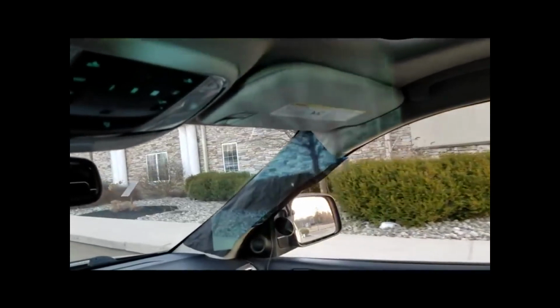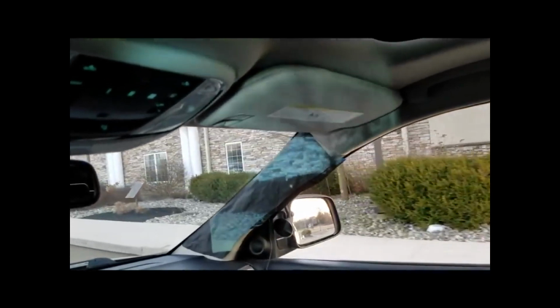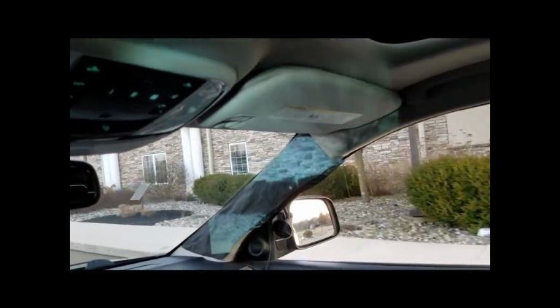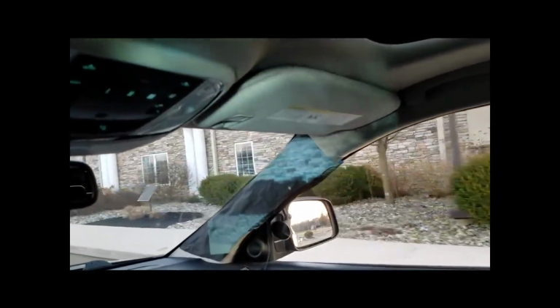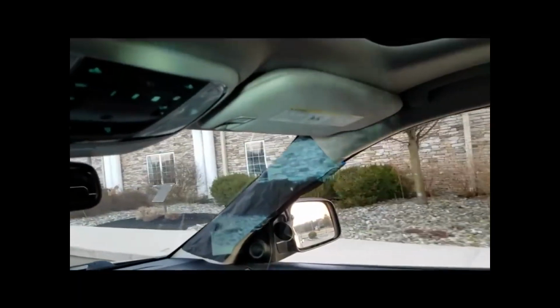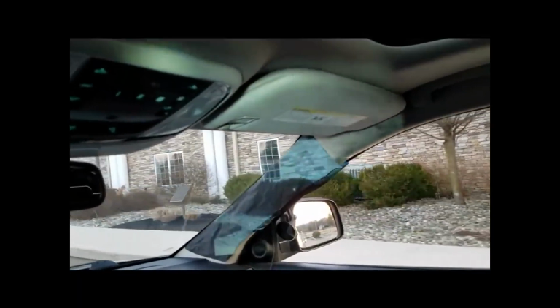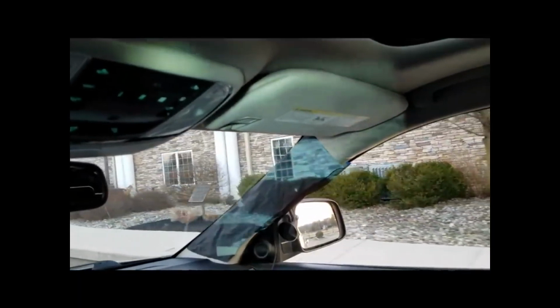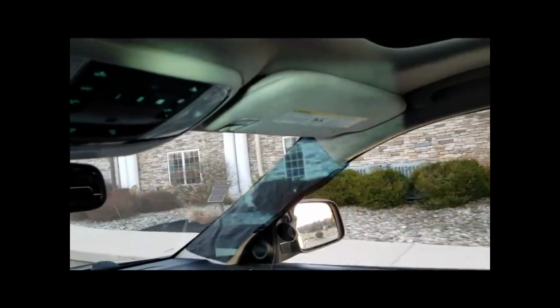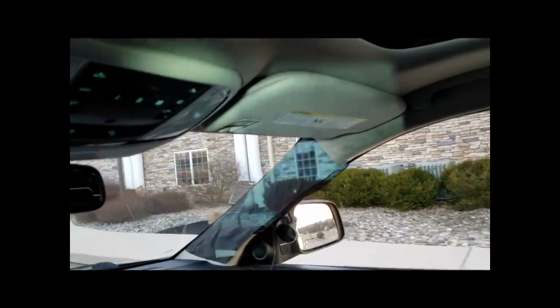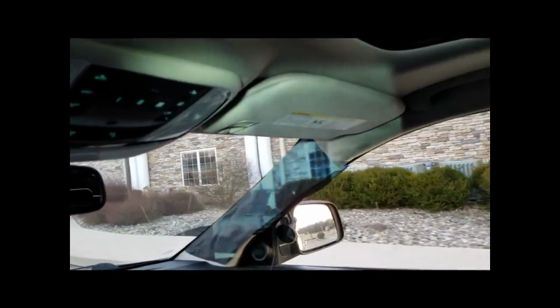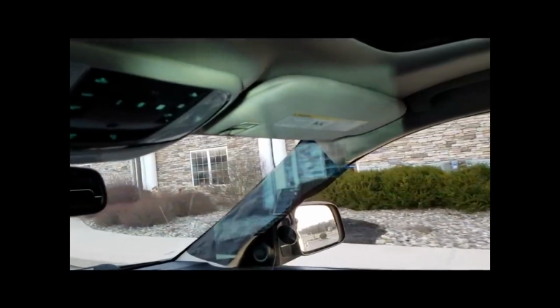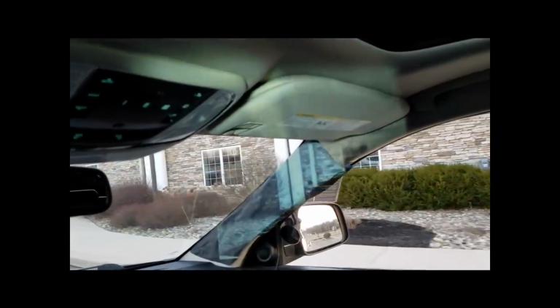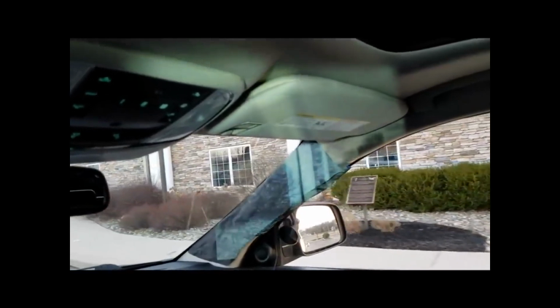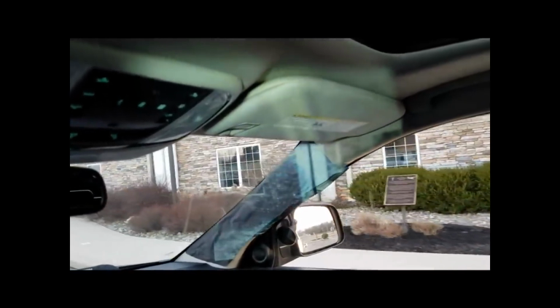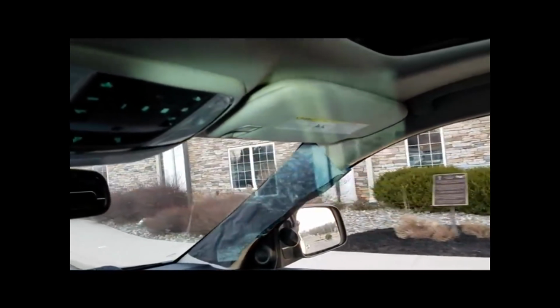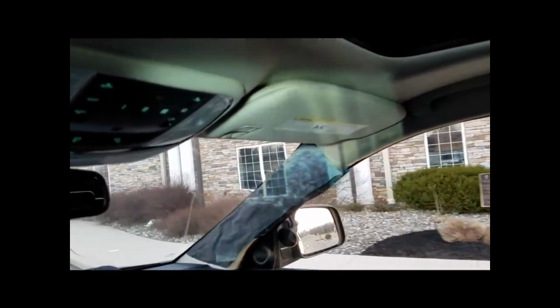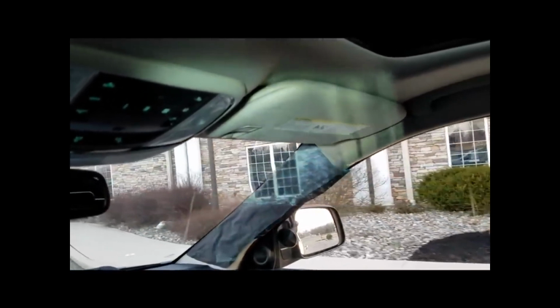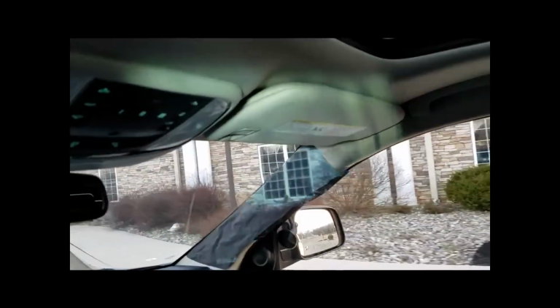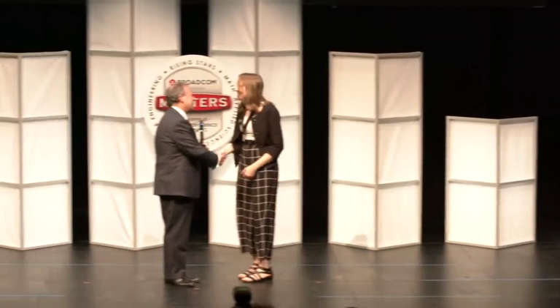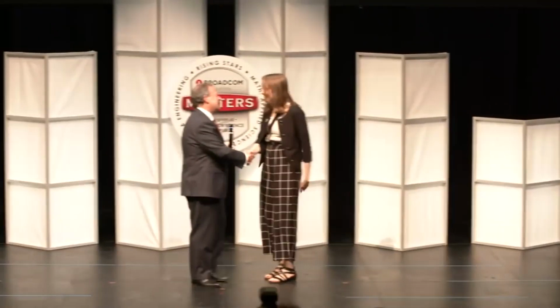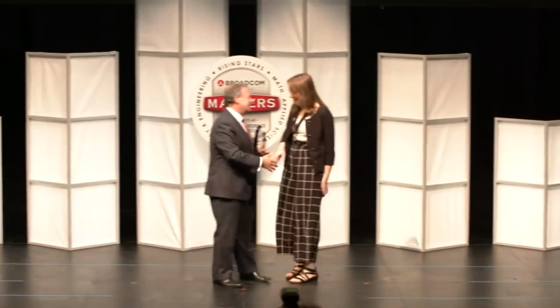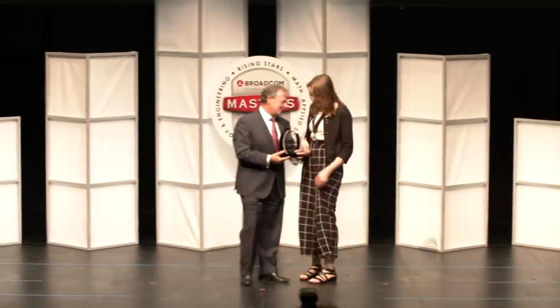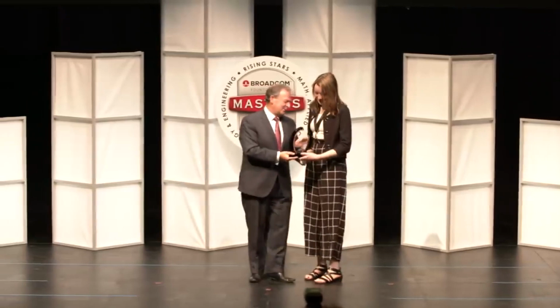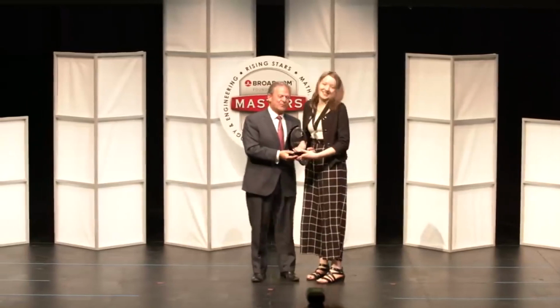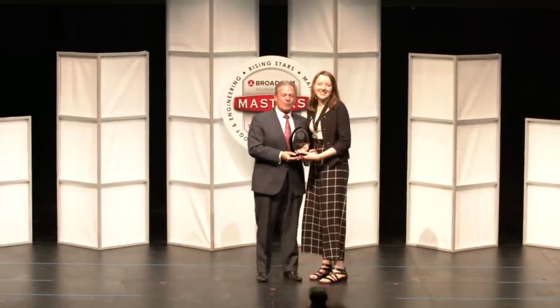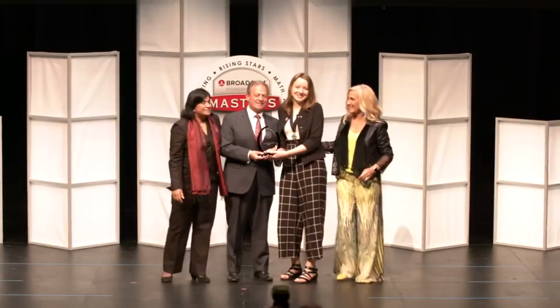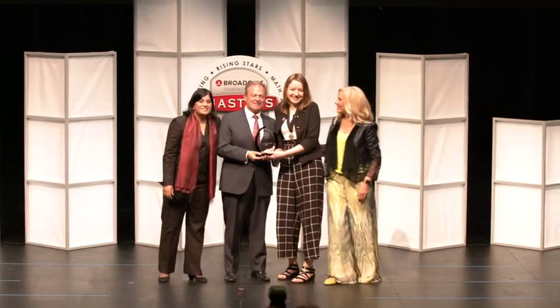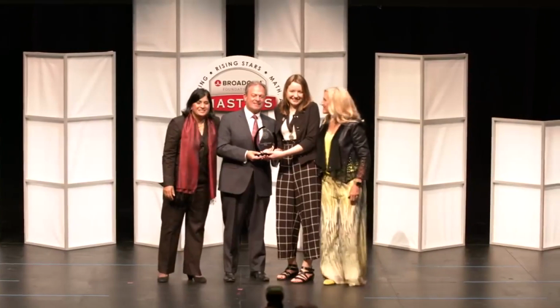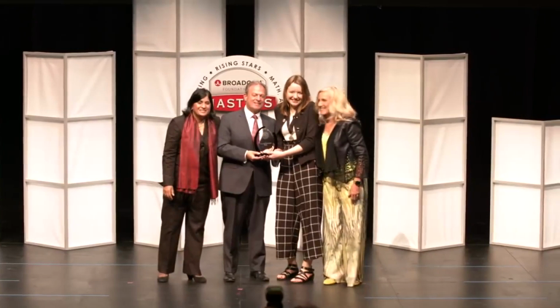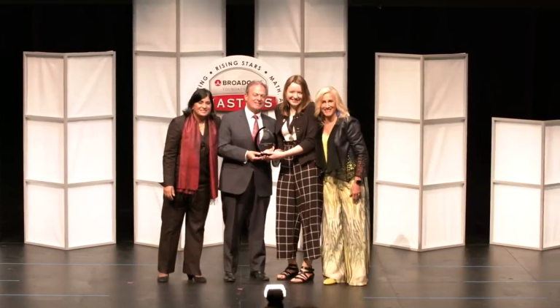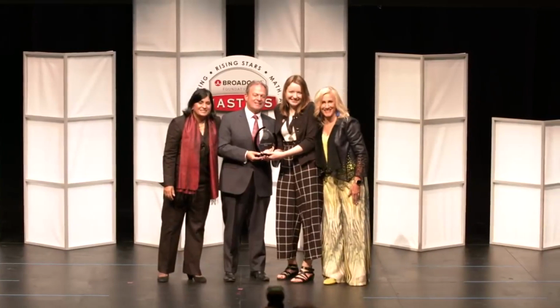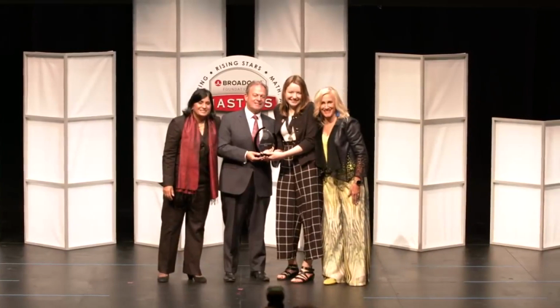The invention is not only an example of a technology that has the potential to save thousands of lives each year, but it also crowned Elena the top nationwide winner of a $25,000 prize for her excellence in STEM technology.